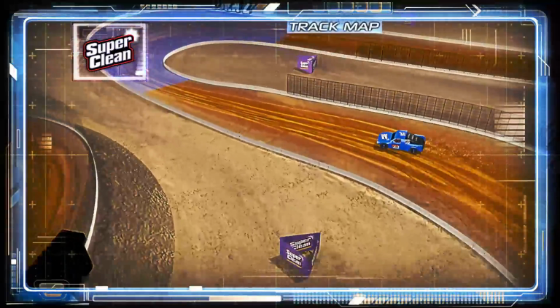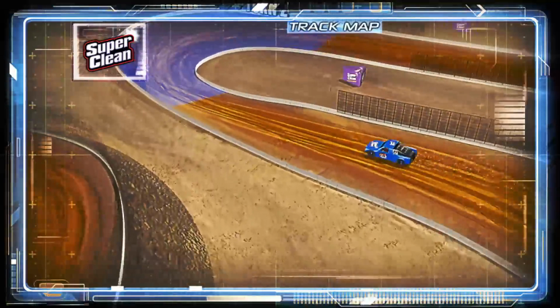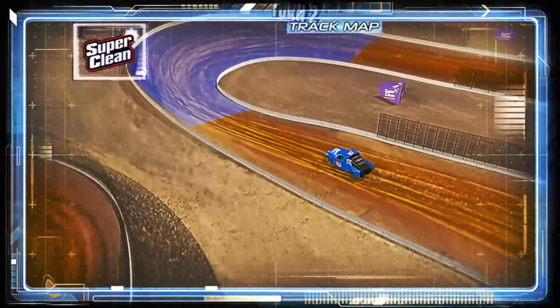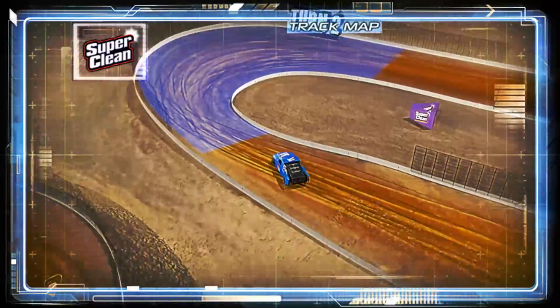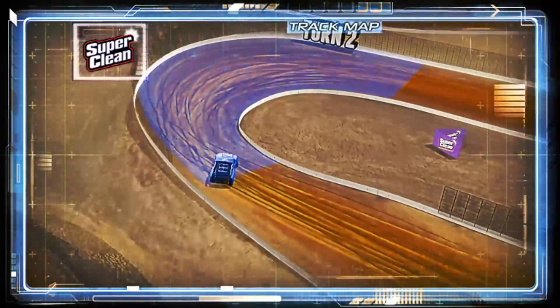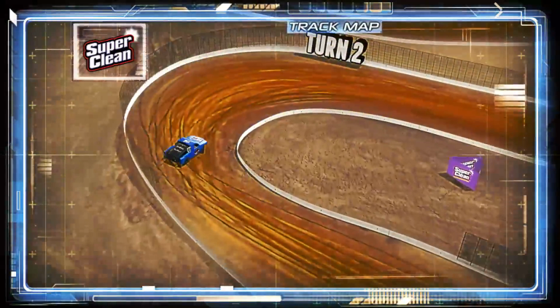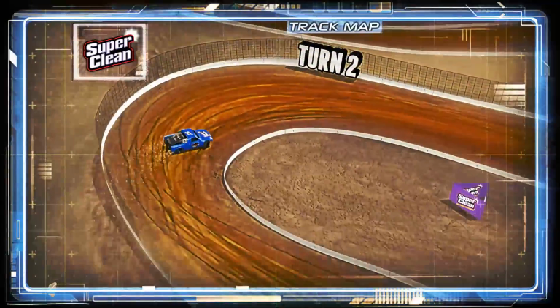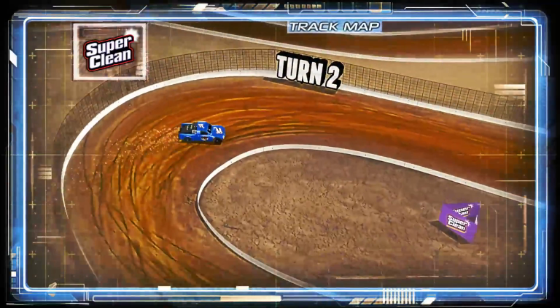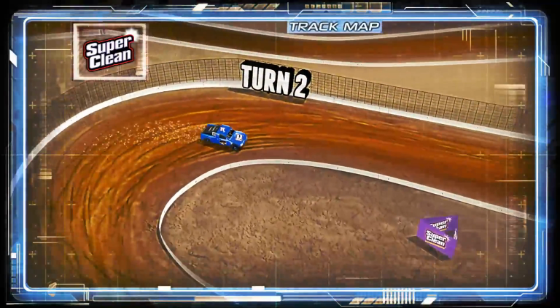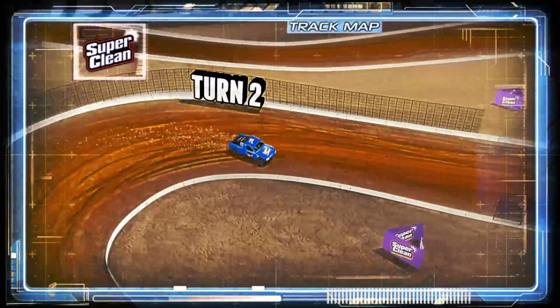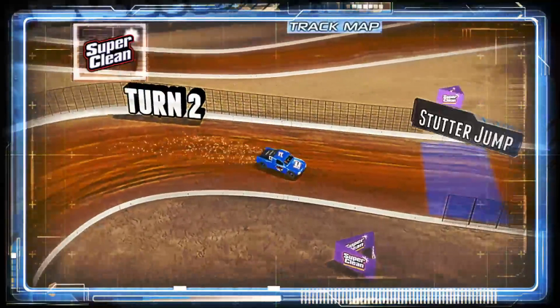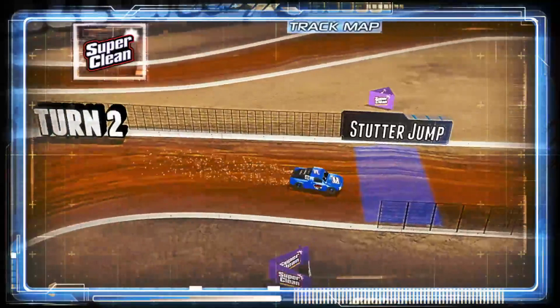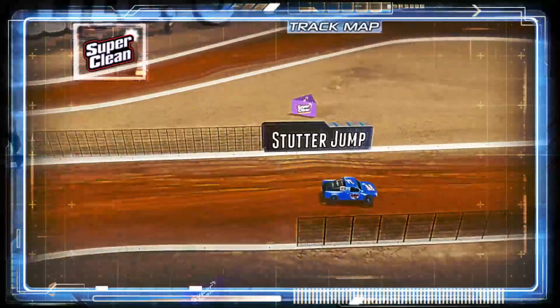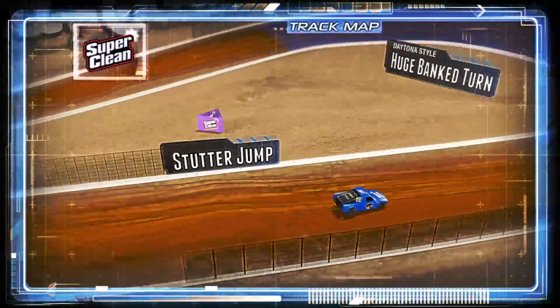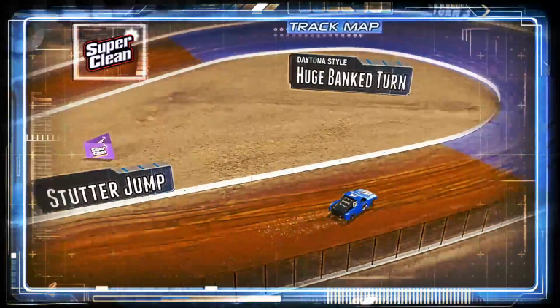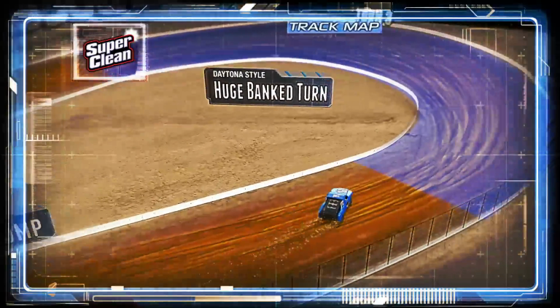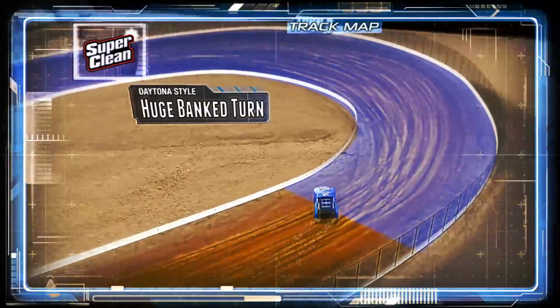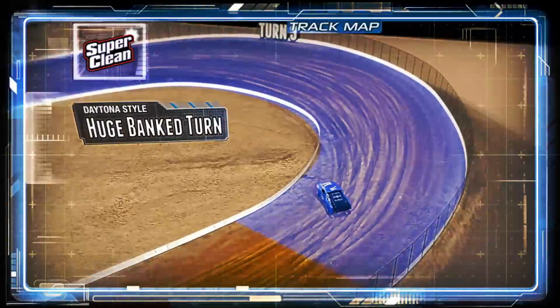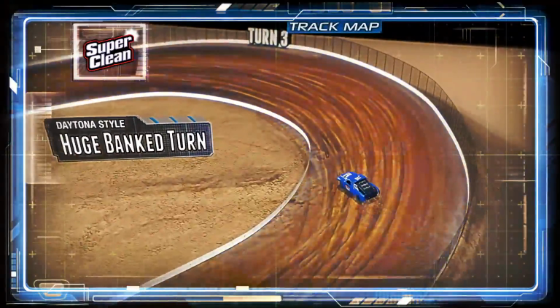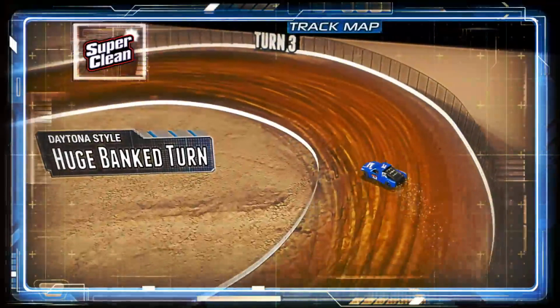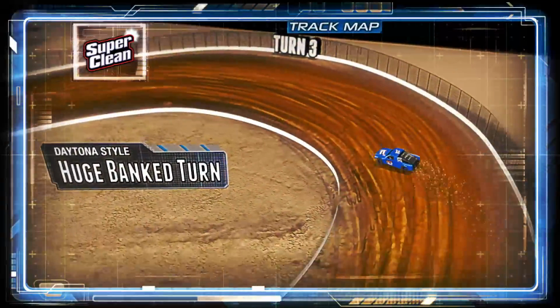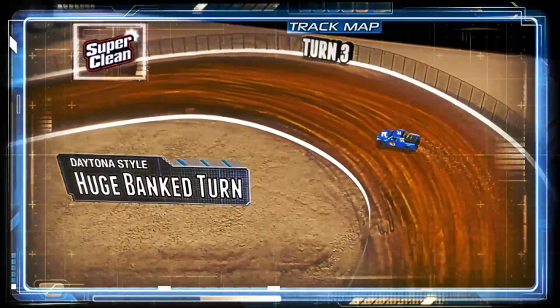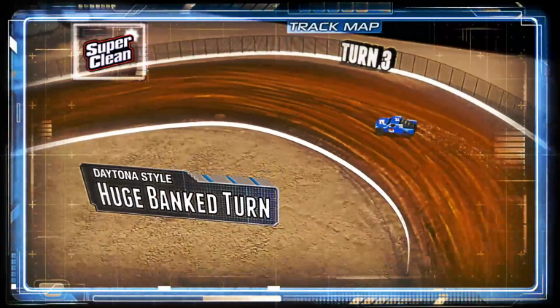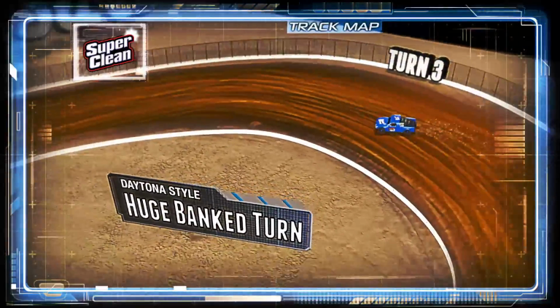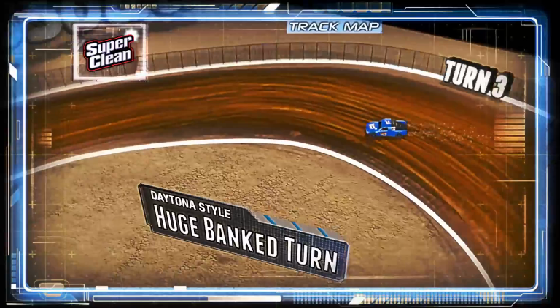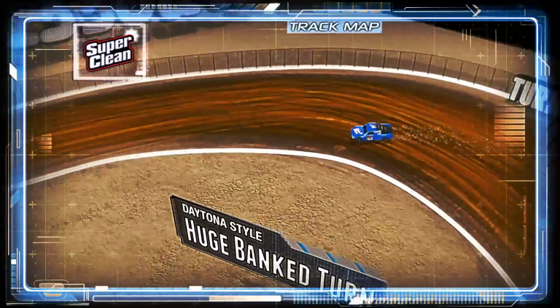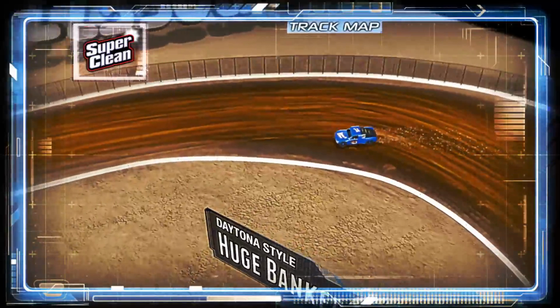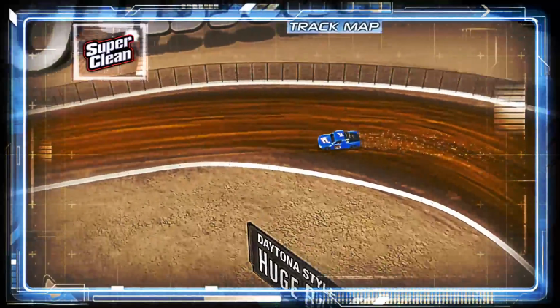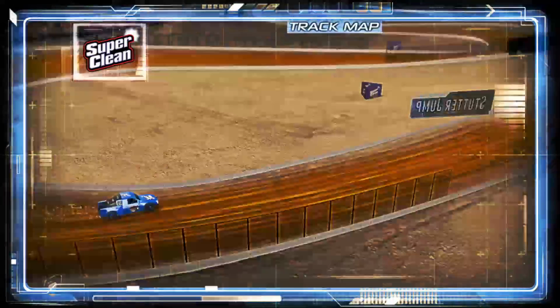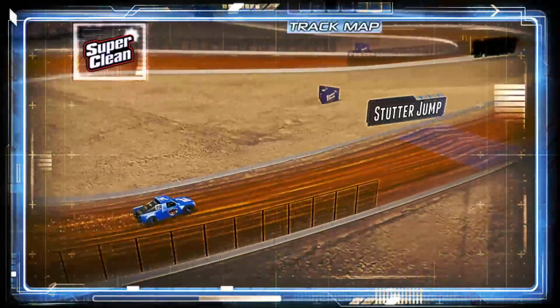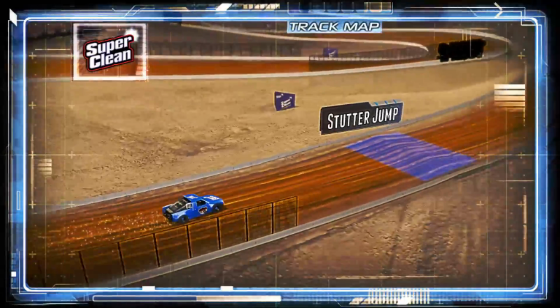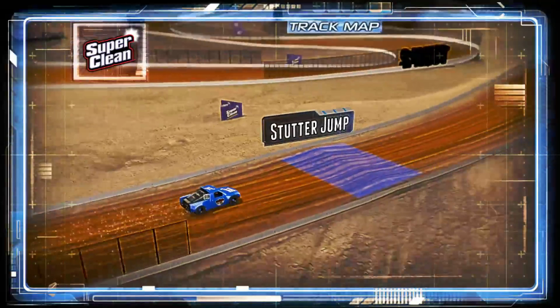What you need to know: you come off the banking of one, switch it up slightly banked into two, and then huge banking — they call it the Daytona Turn with the big banking style. Watch them drift up, watch them take different lines.